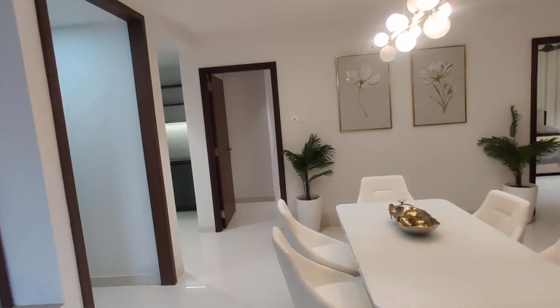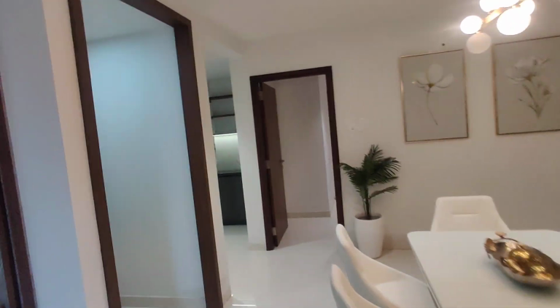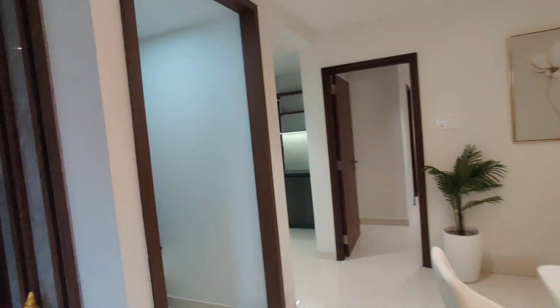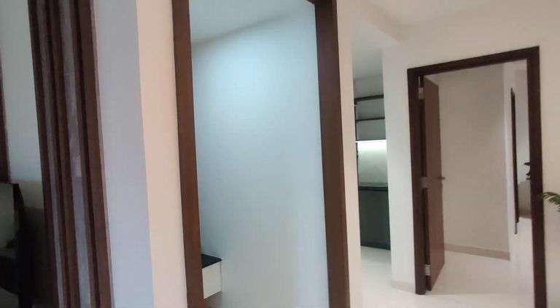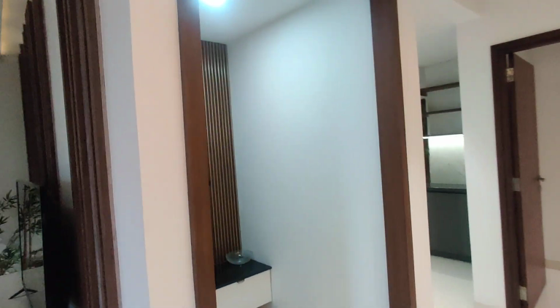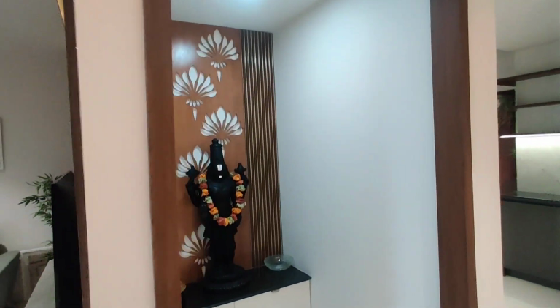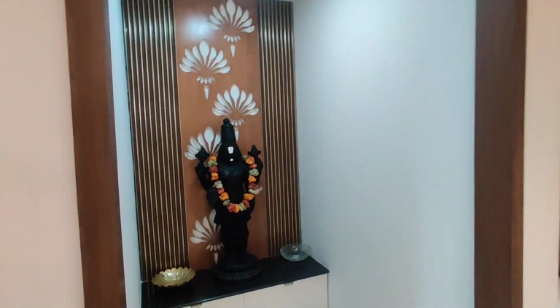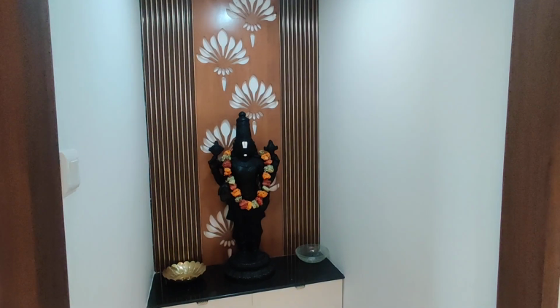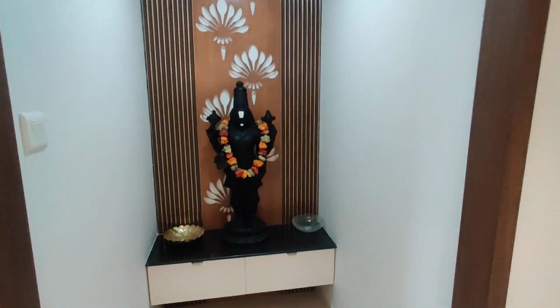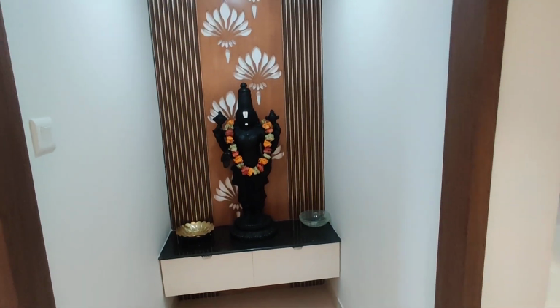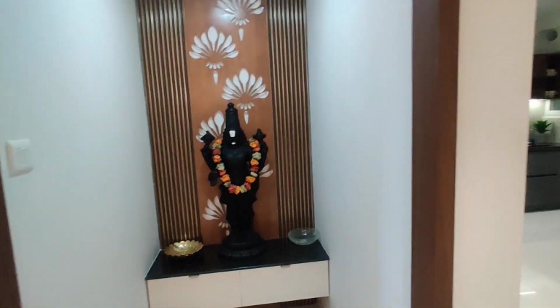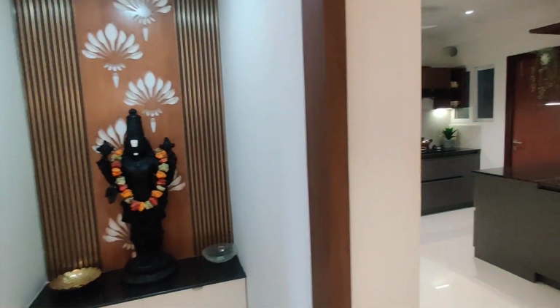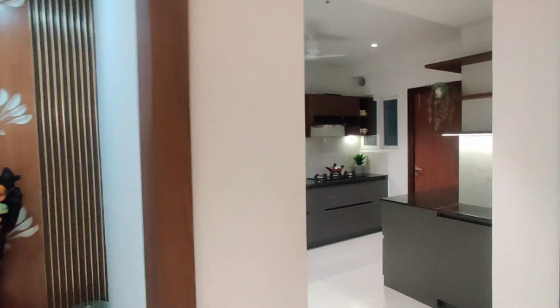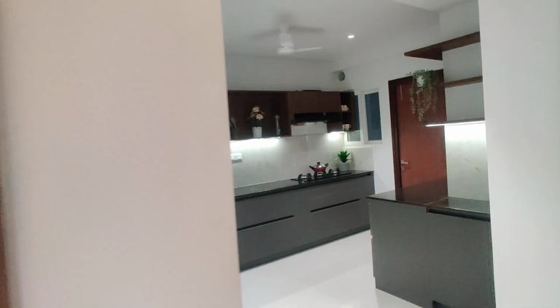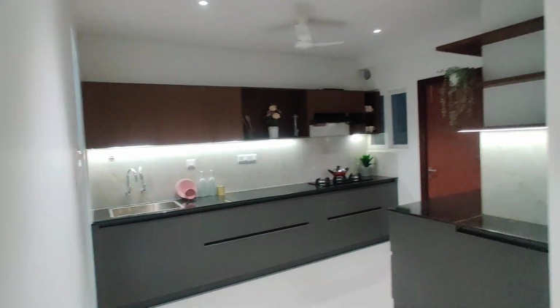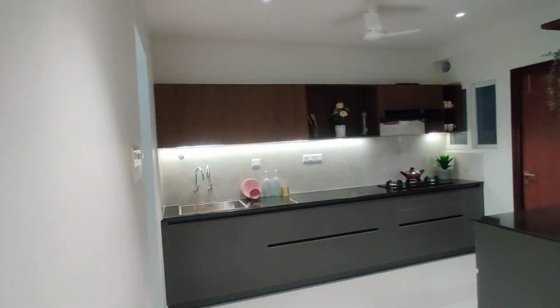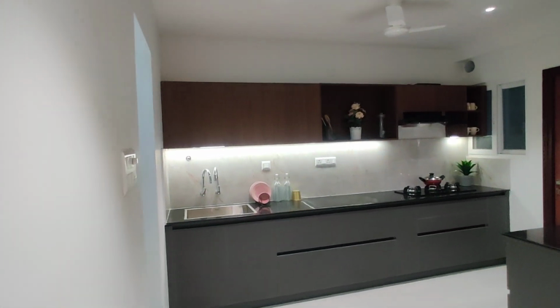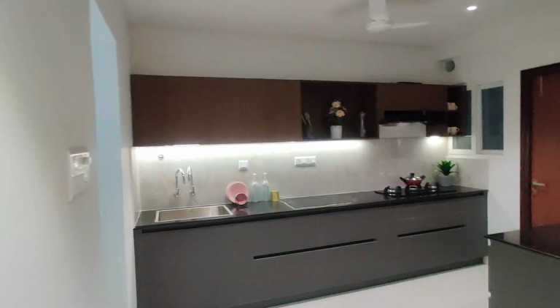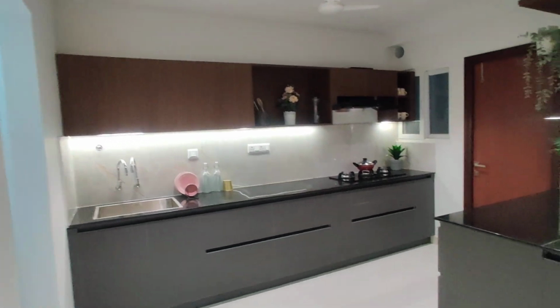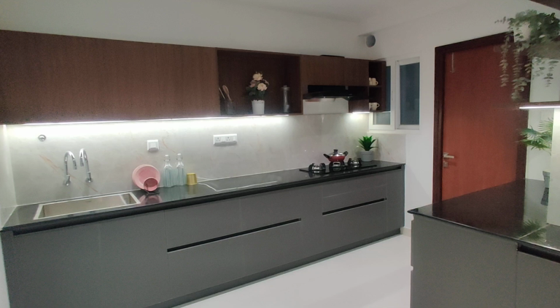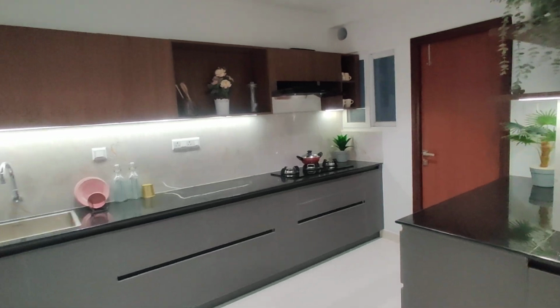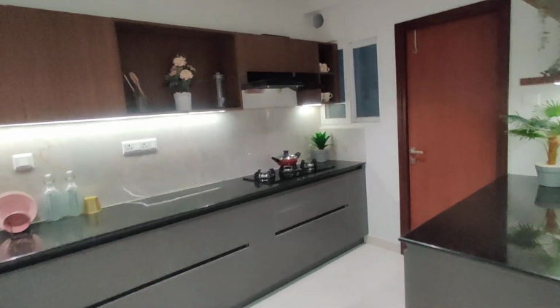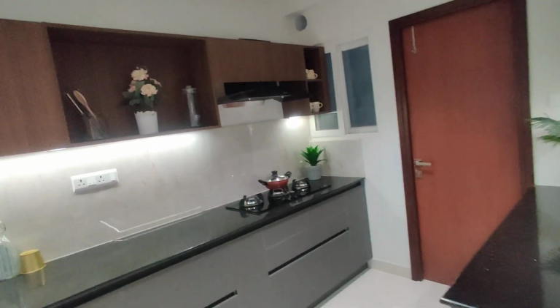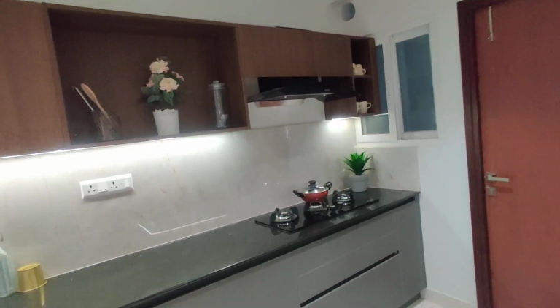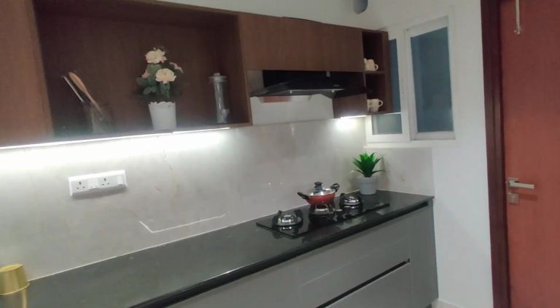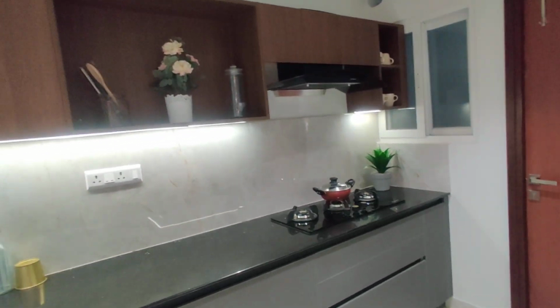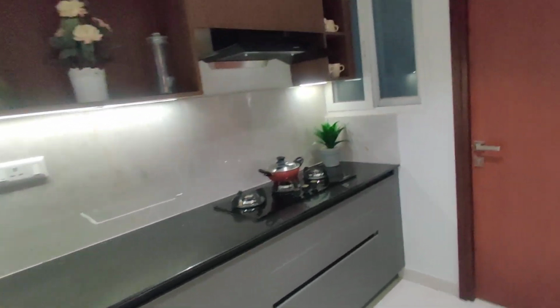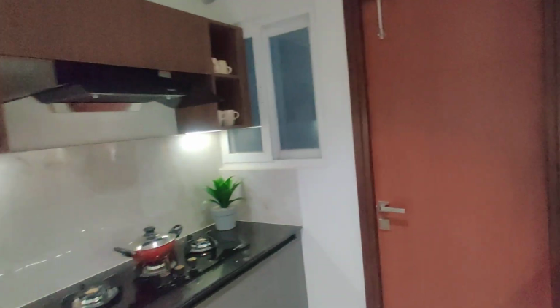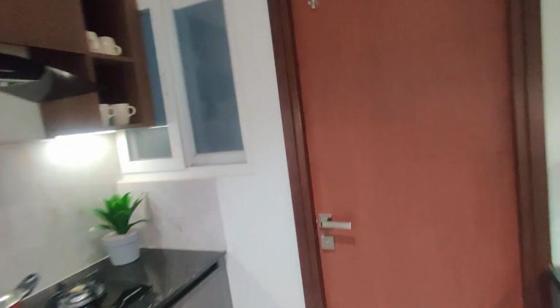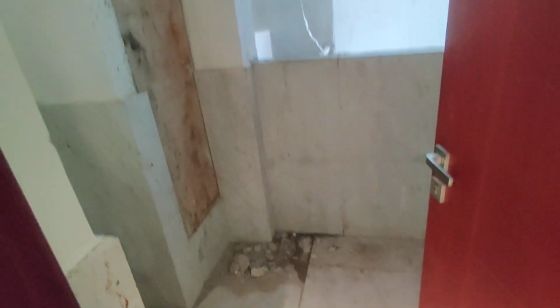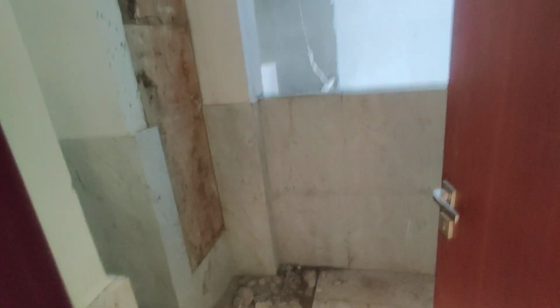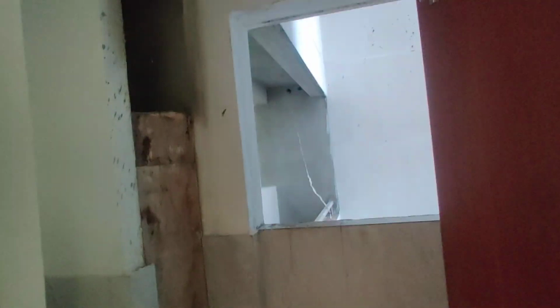Here we have a Pooja room provision. And this will be the kitchen with attached balcony. I will show you the balcony — this will be the balcony.